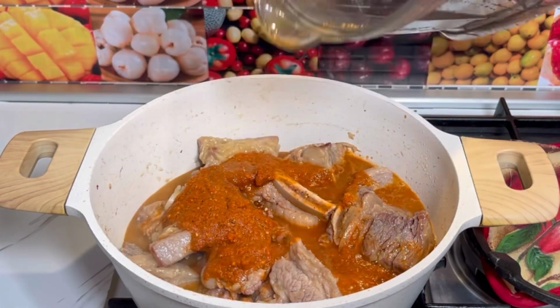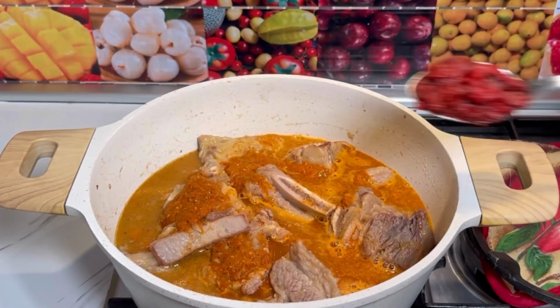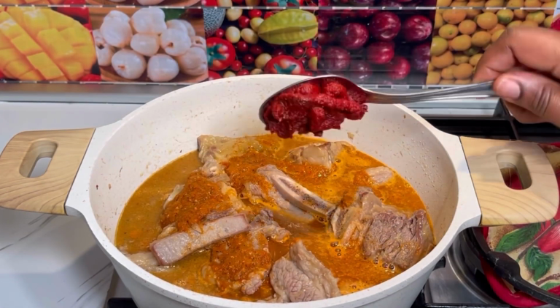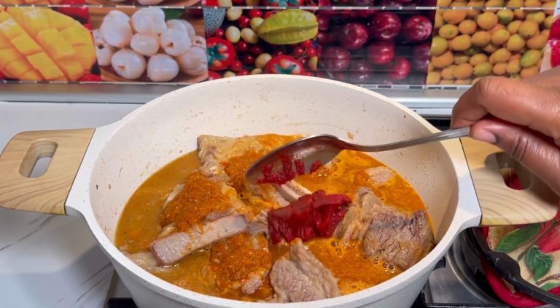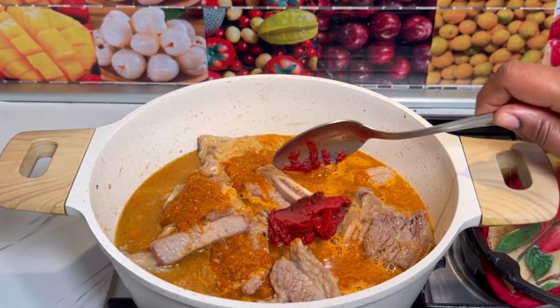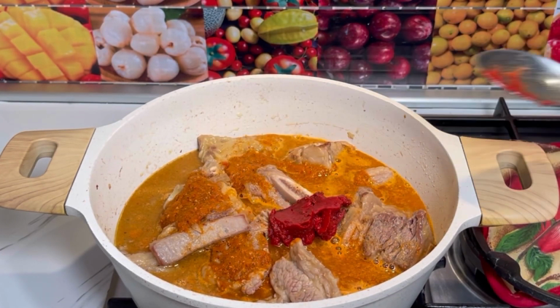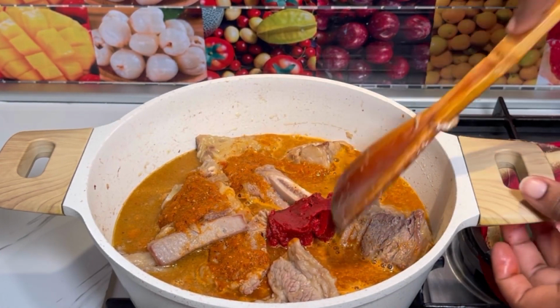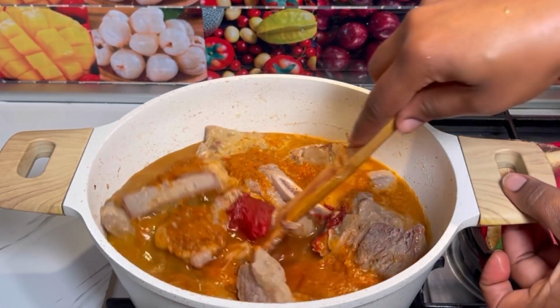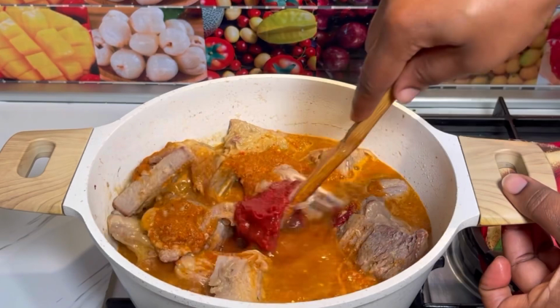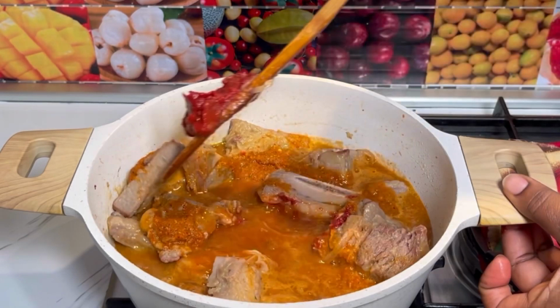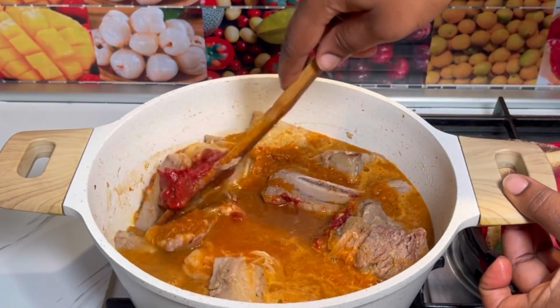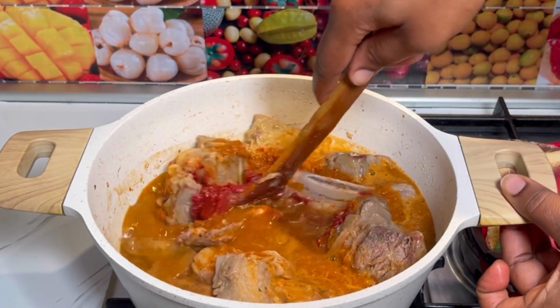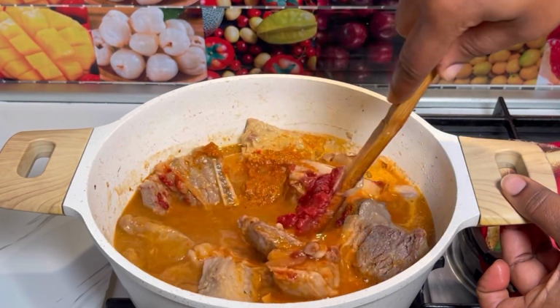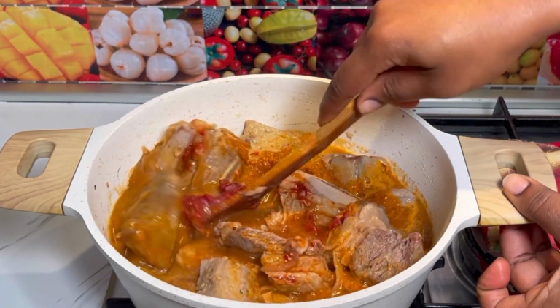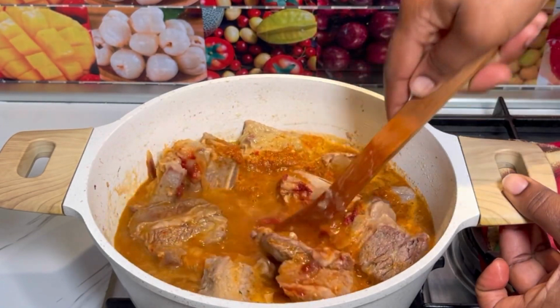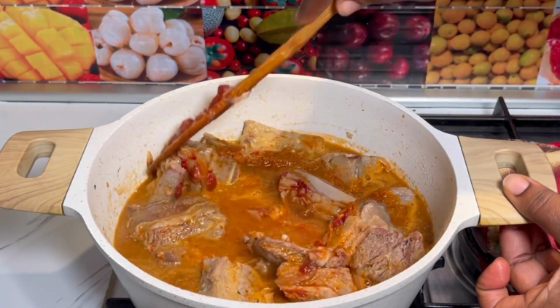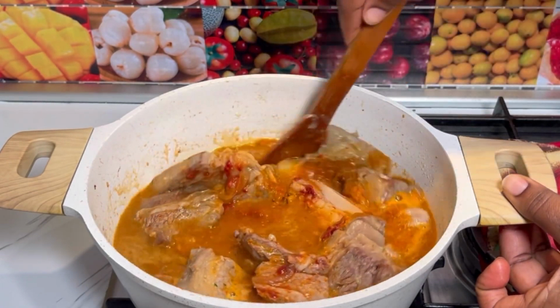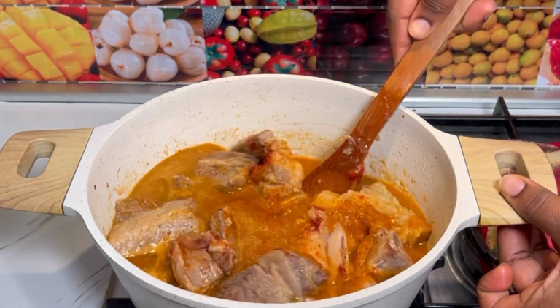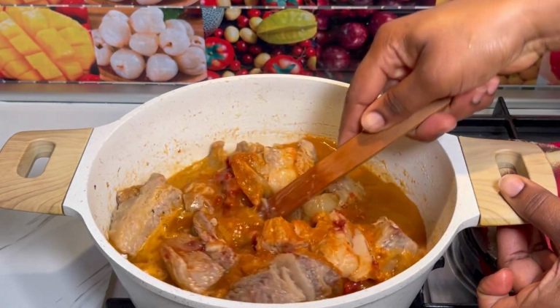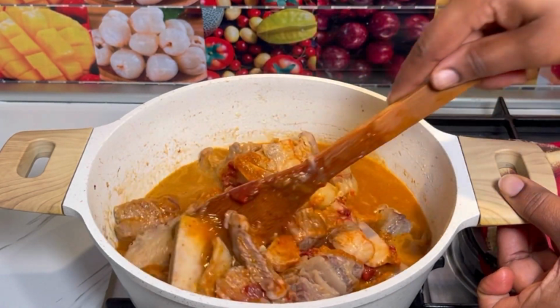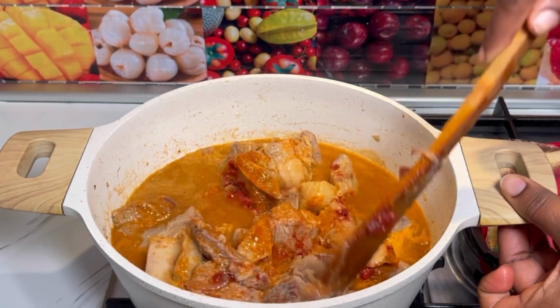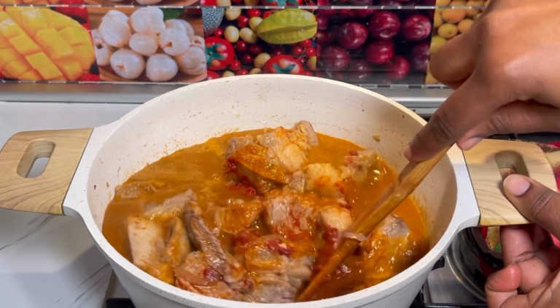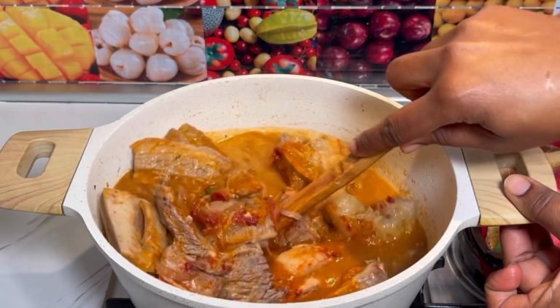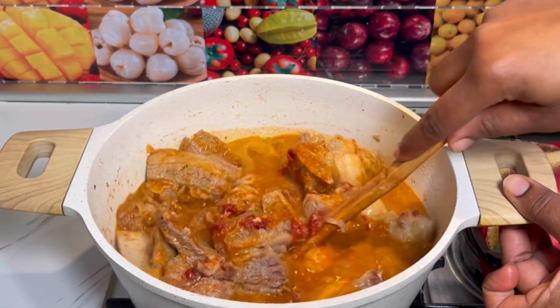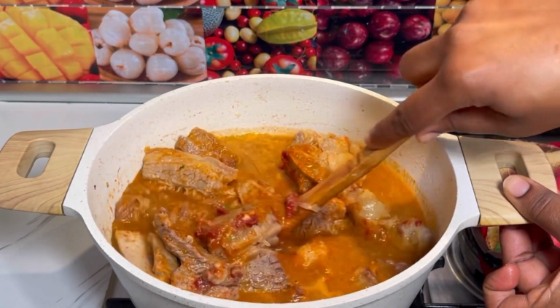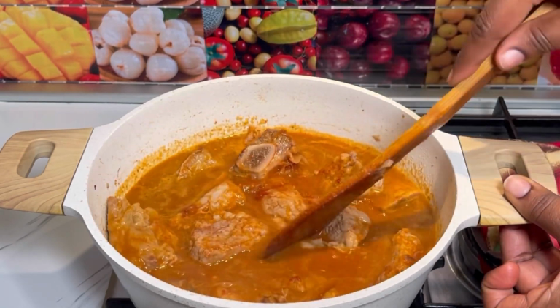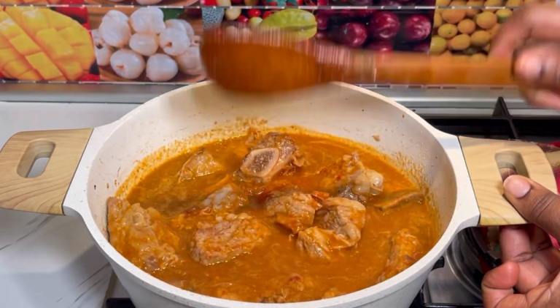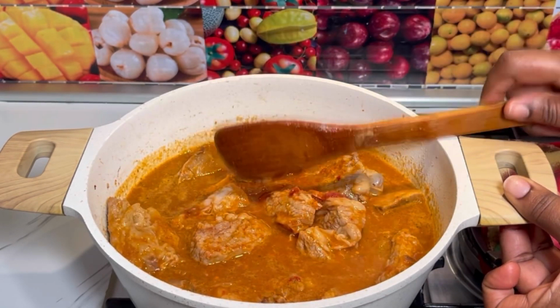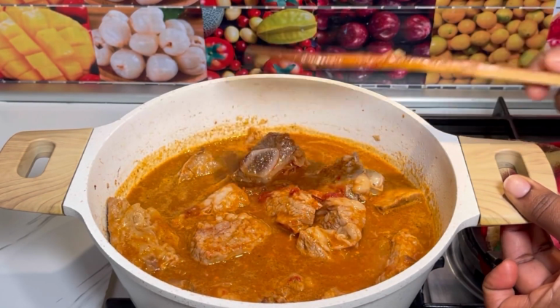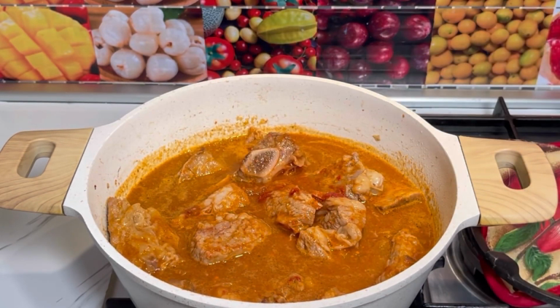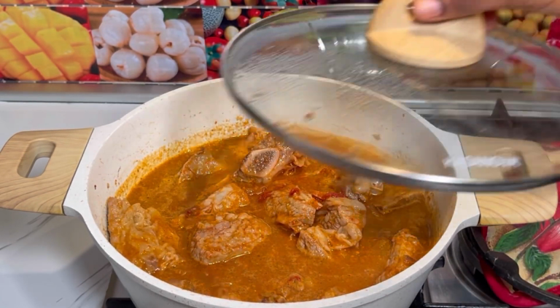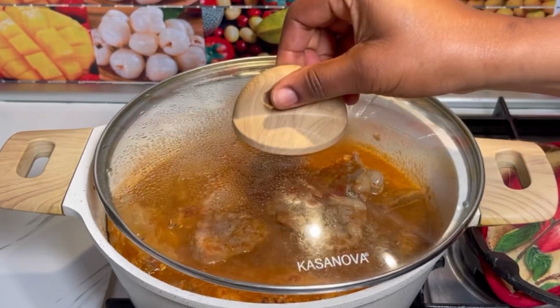The last ingredient I'm adding in is tomato paste. So that's it — those are the basic ingredients needed for this recipe, with the rest coming soon at the end of the video.